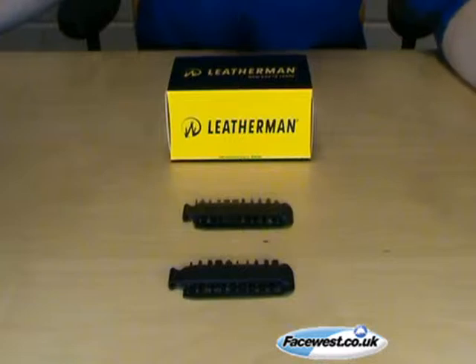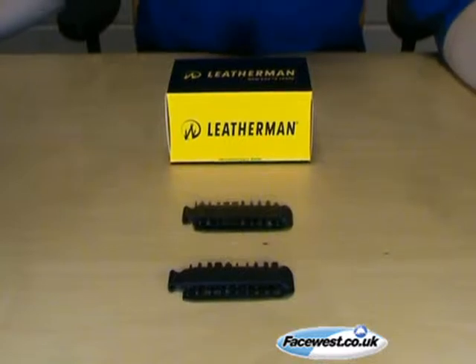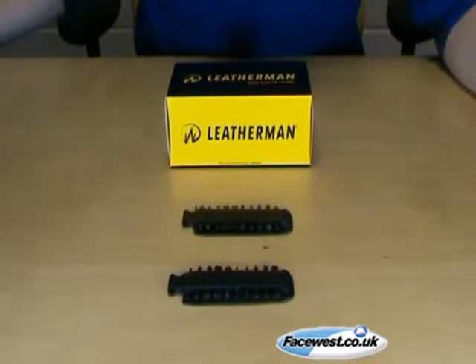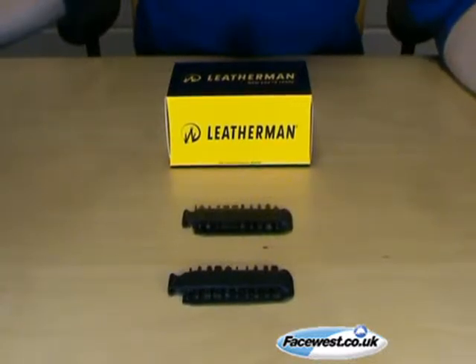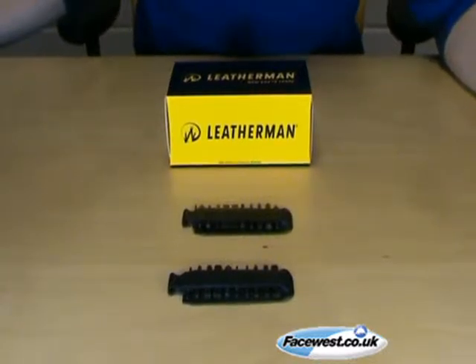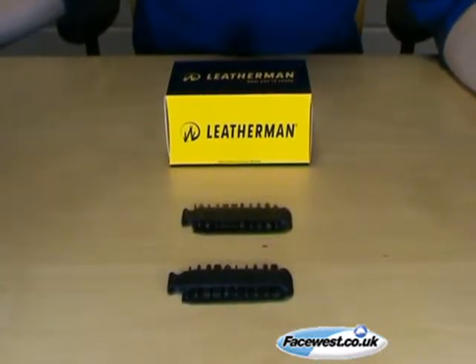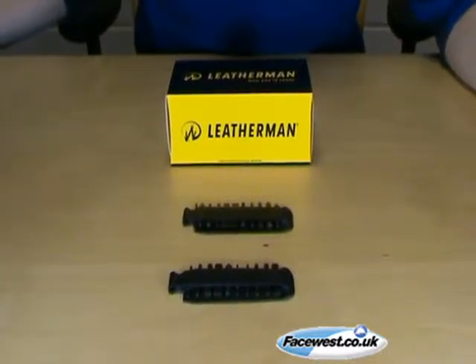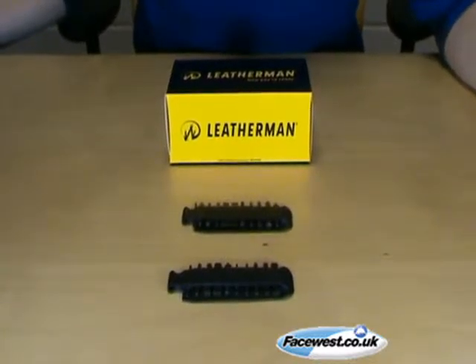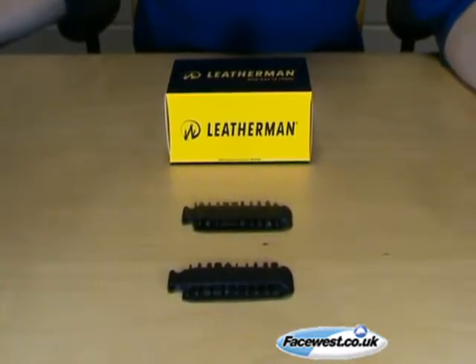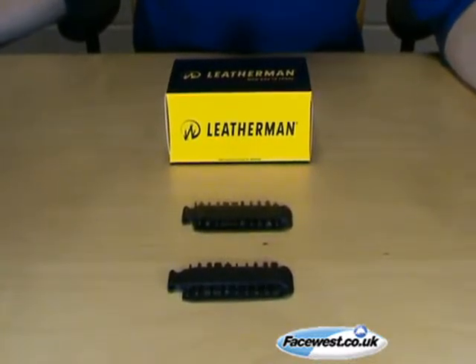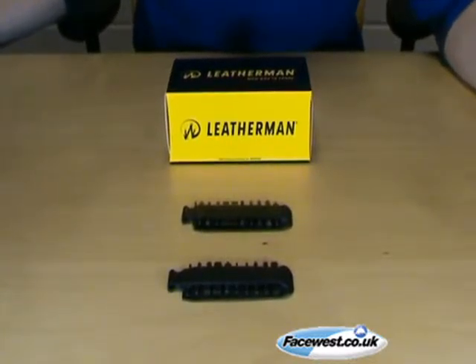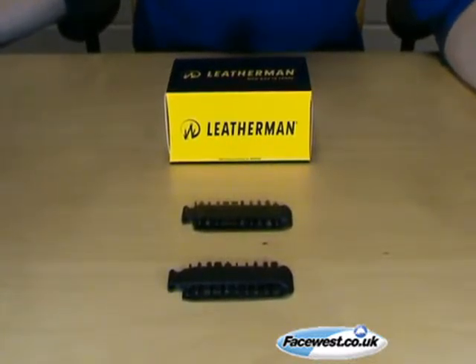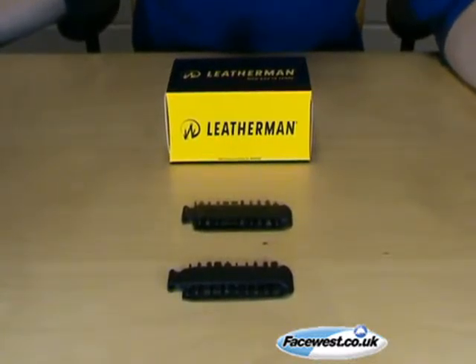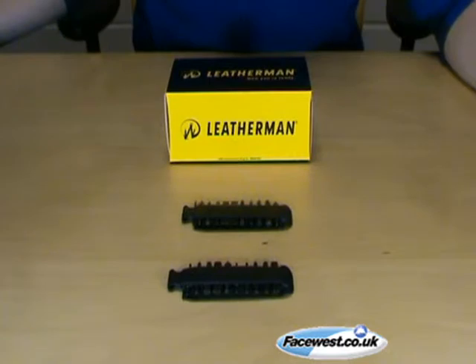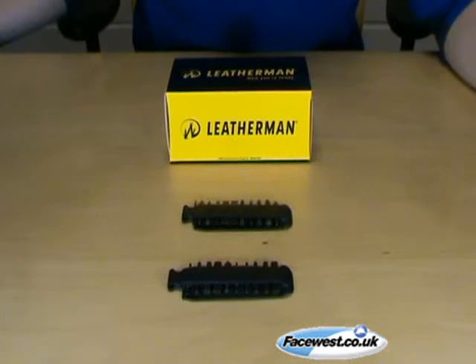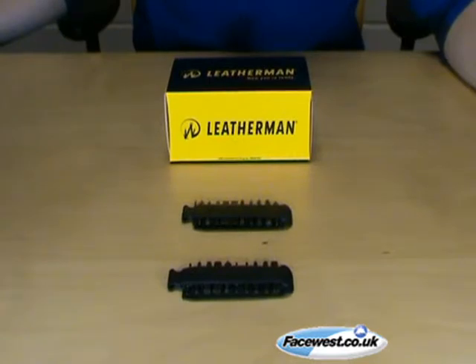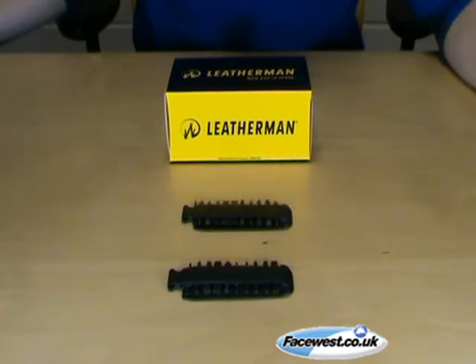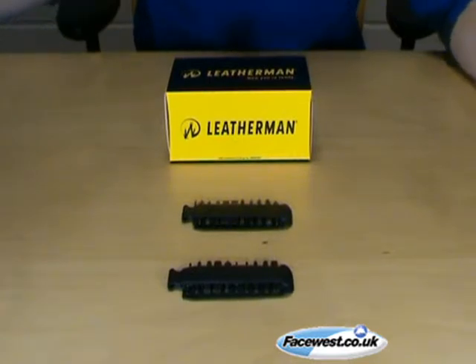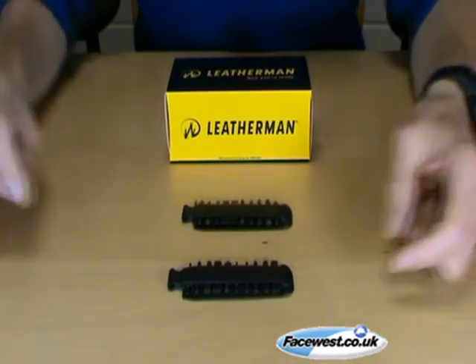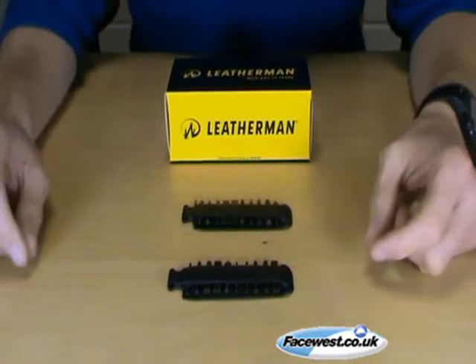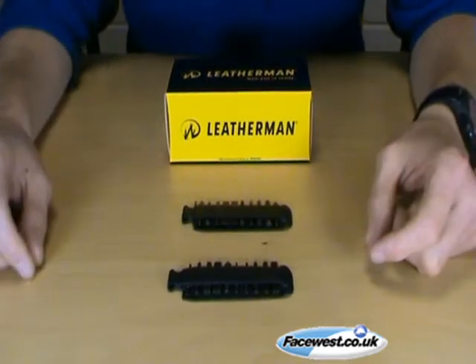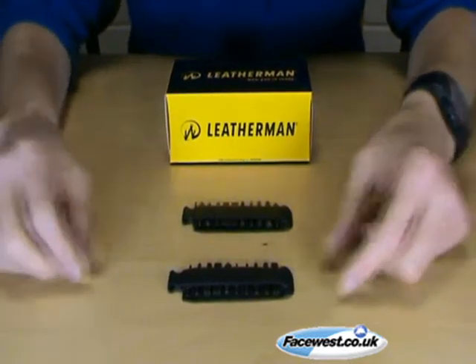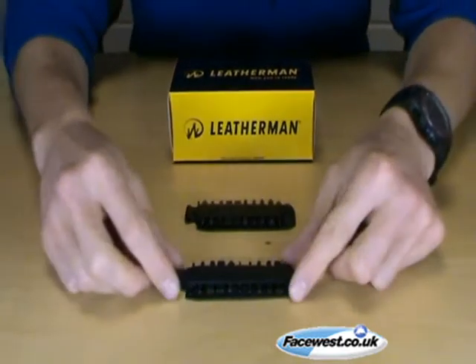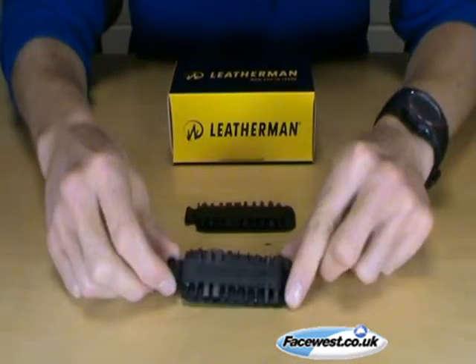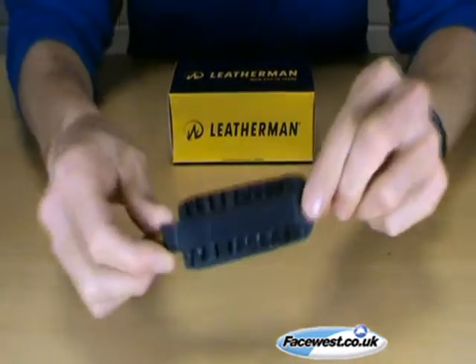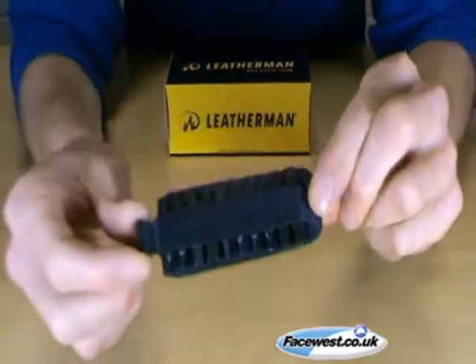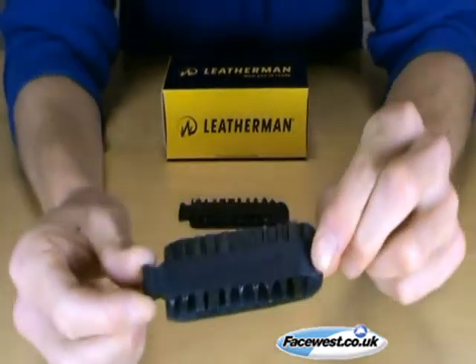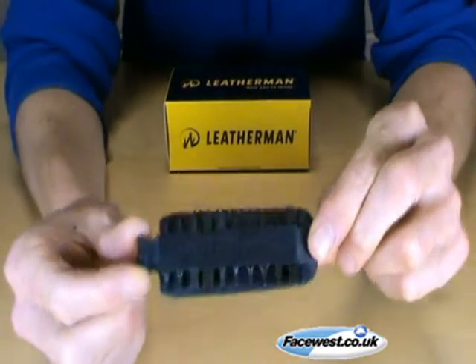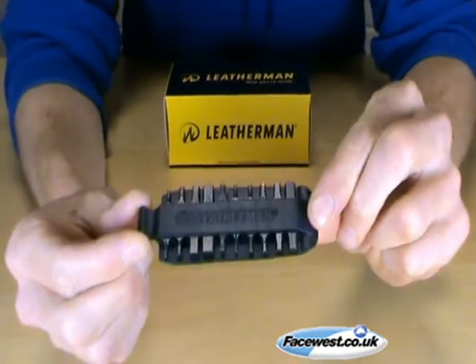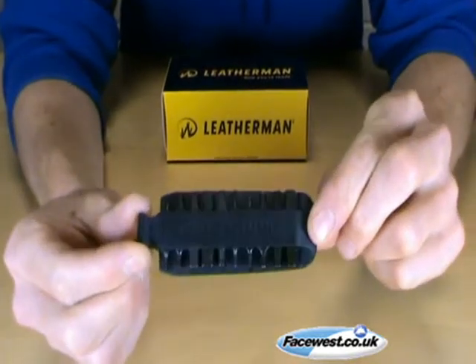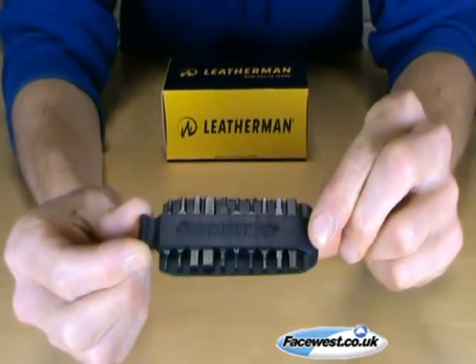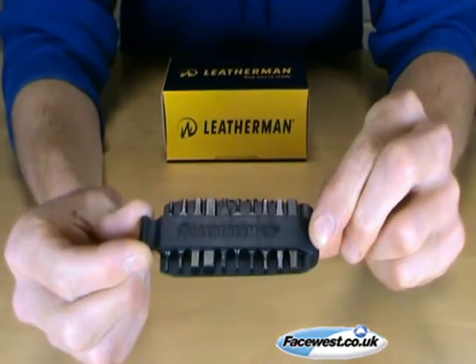We get a lot of questions about the LT27 bit kit, so hopefully this will help explain what it's all about. It's 21 double-ended bits that fit various Leathermans in the range.